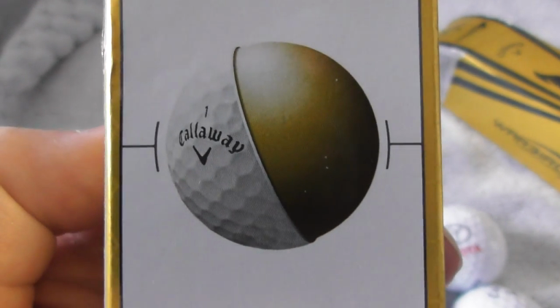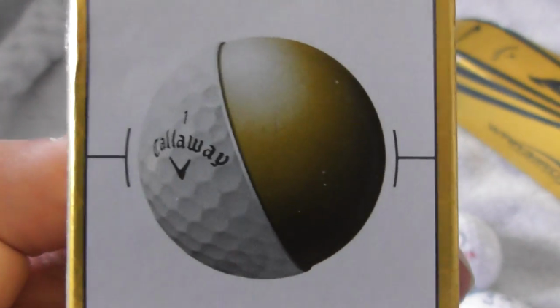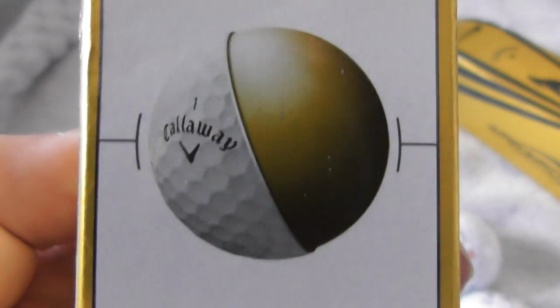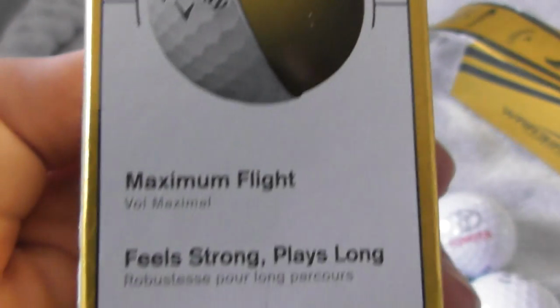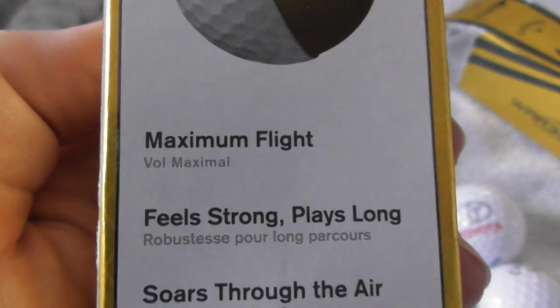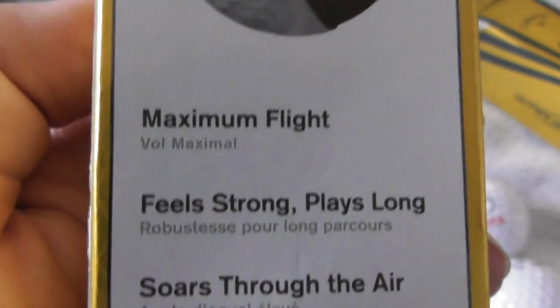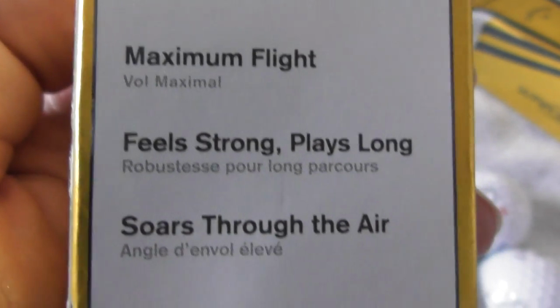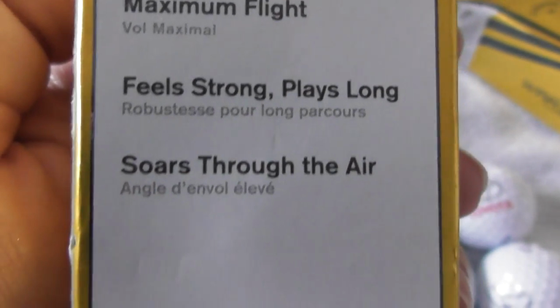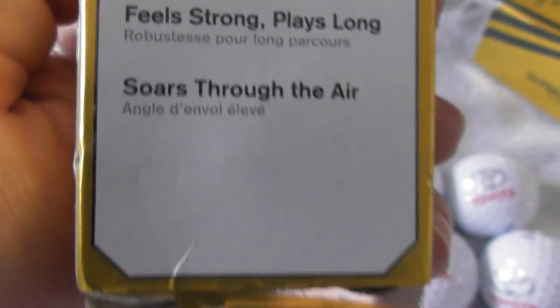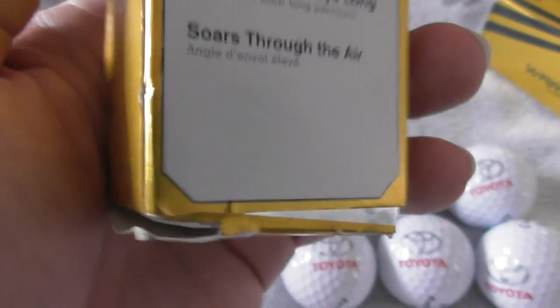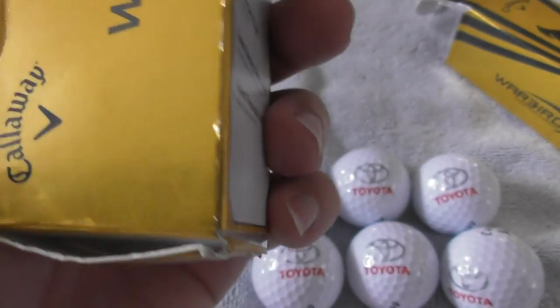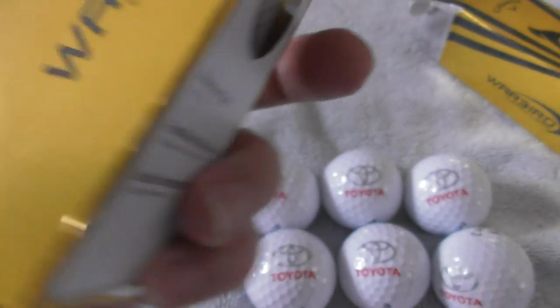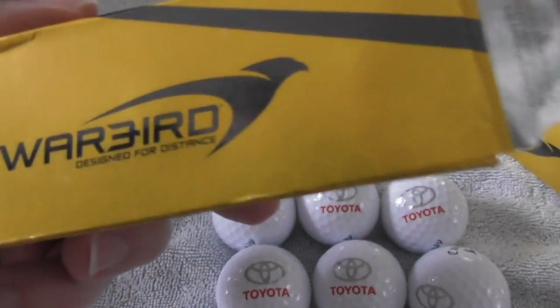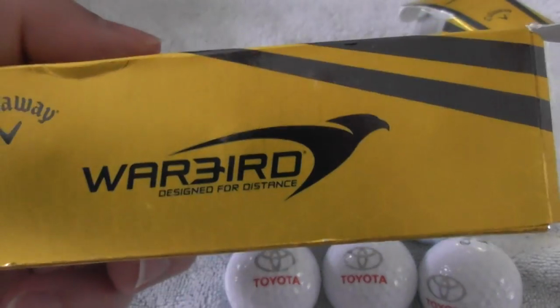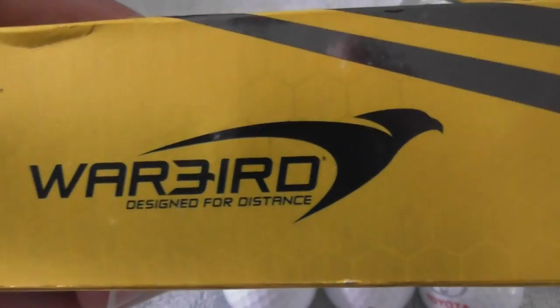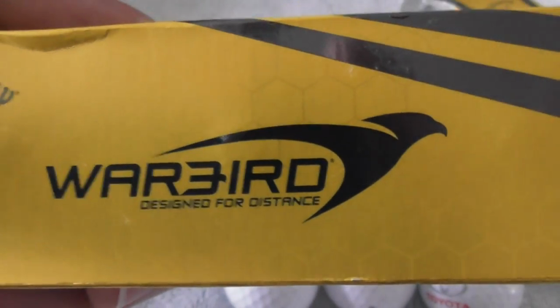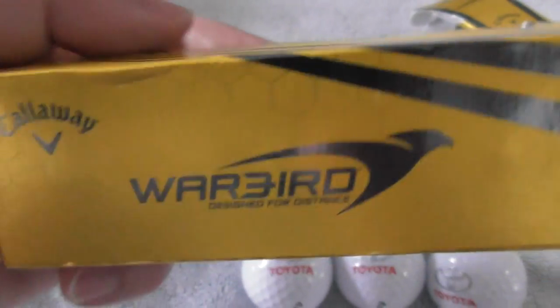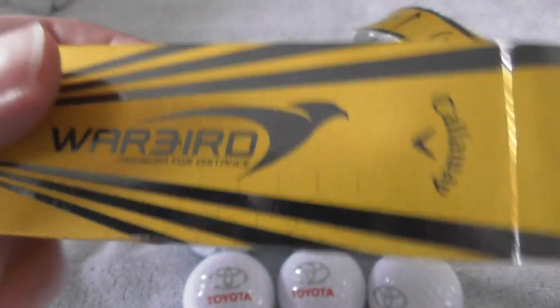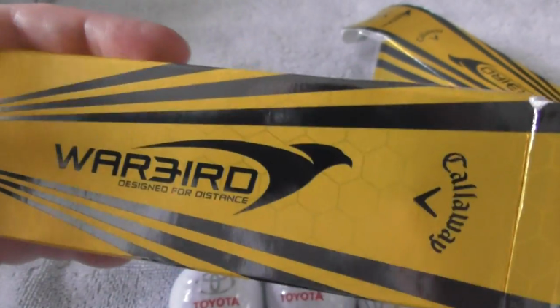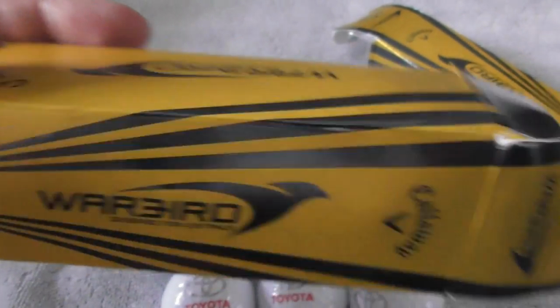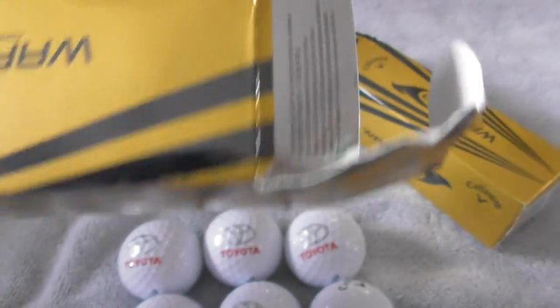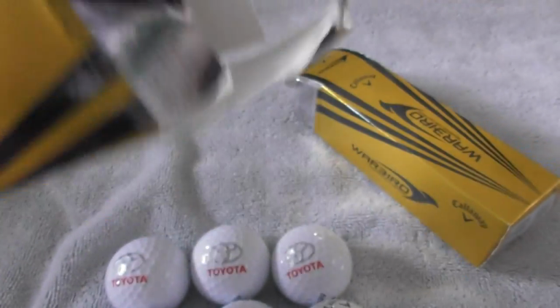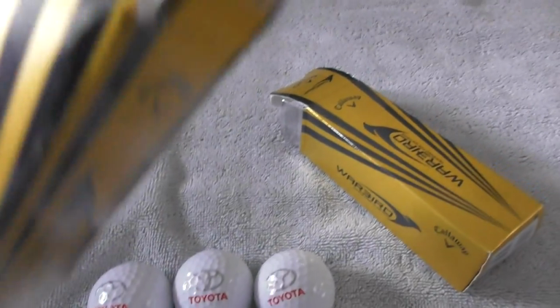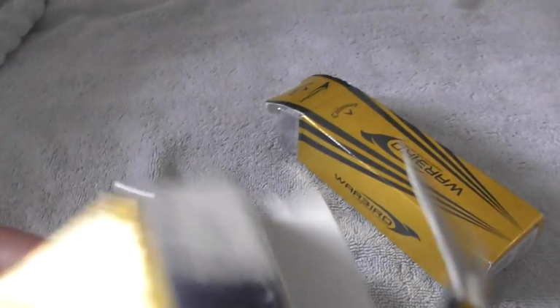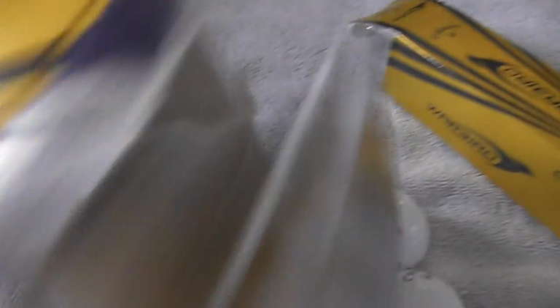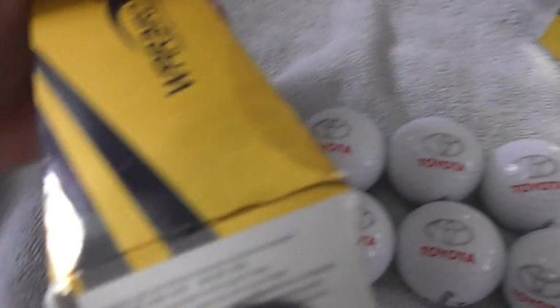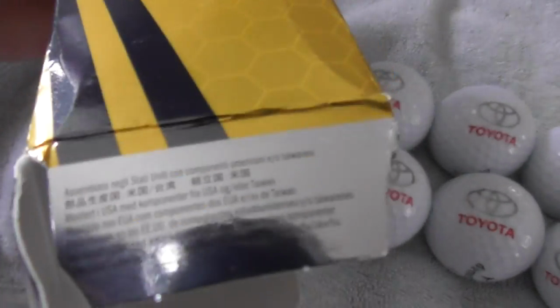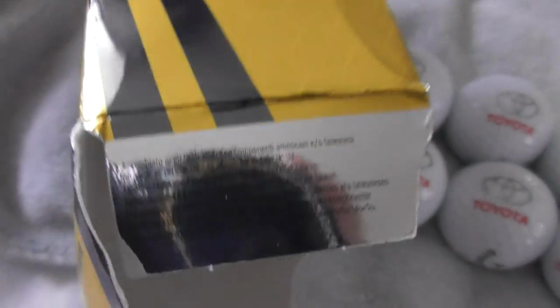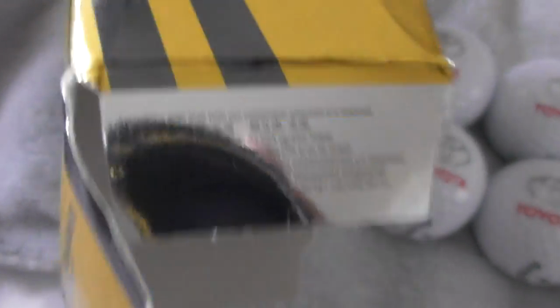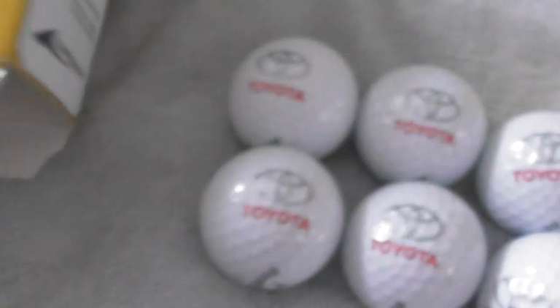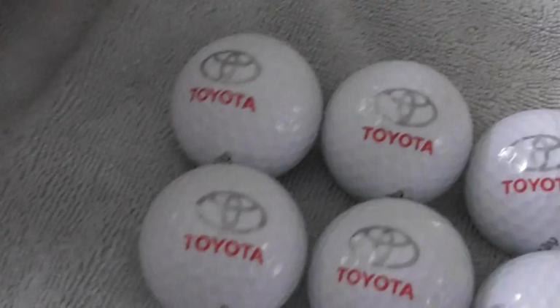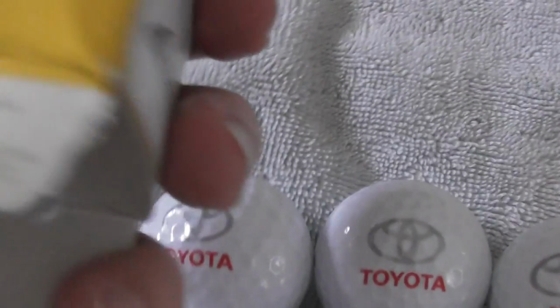So it shows you the type of ball — Maximum Flight. I mean, that's not what I bought them for. I'm not going to be playing these balls. I collect logos — logo golf balls. But I'll film the packet just as information of what they are.